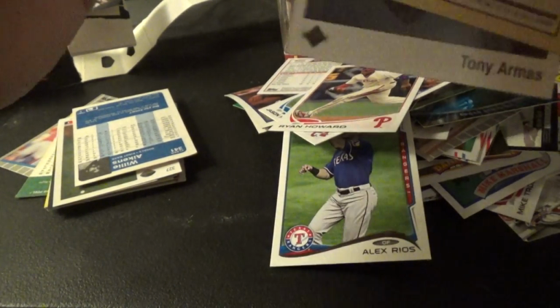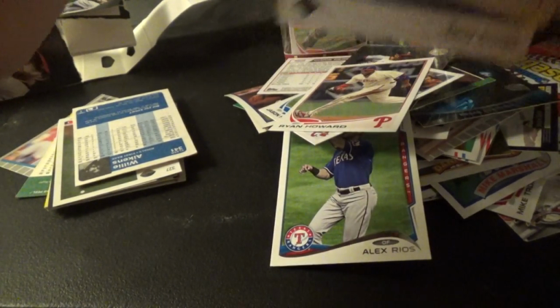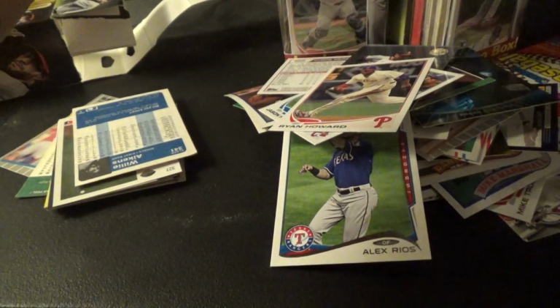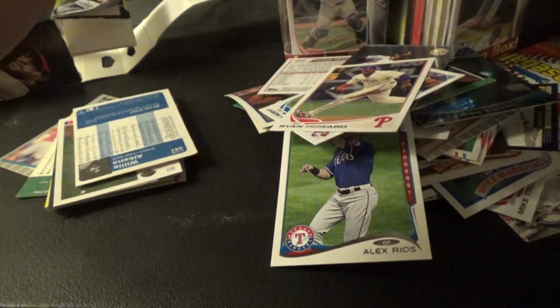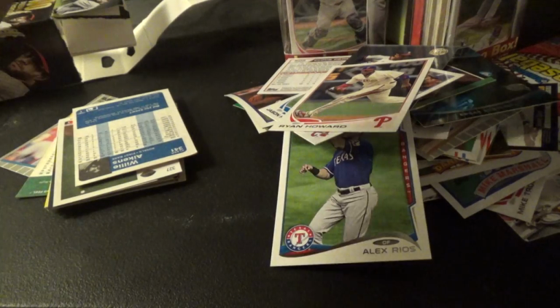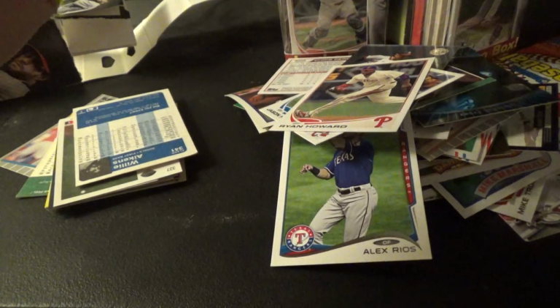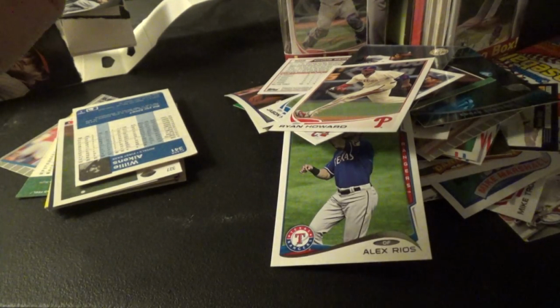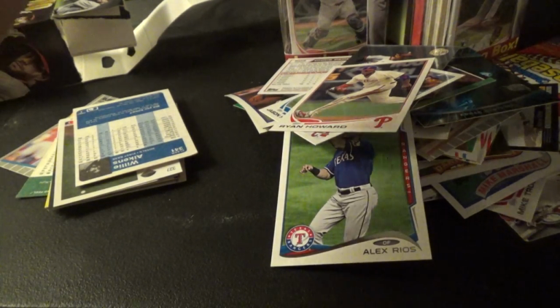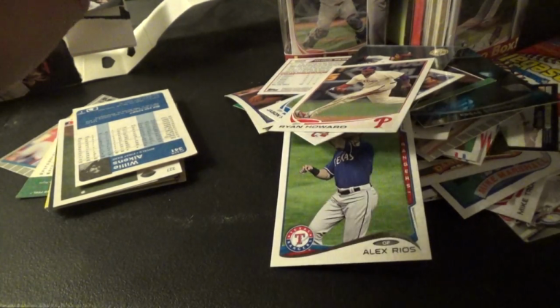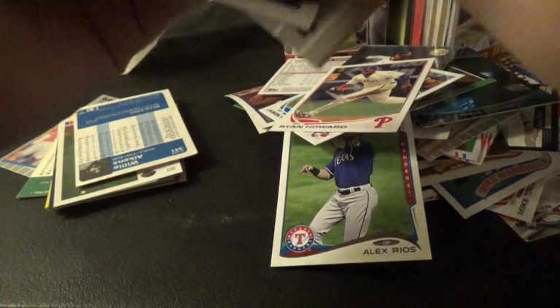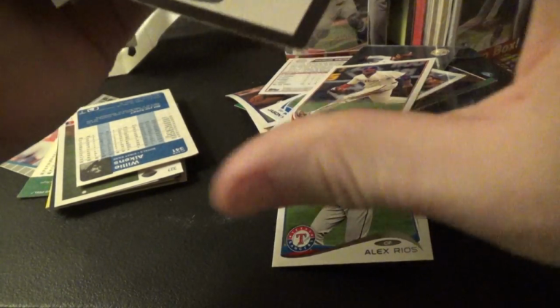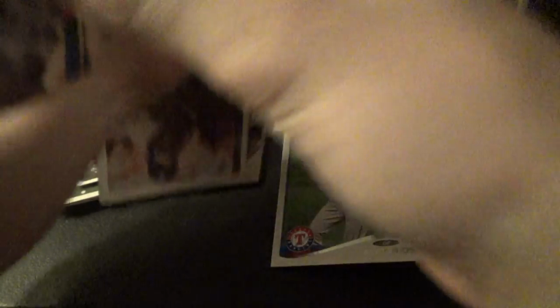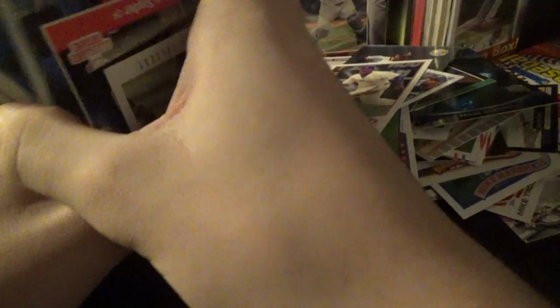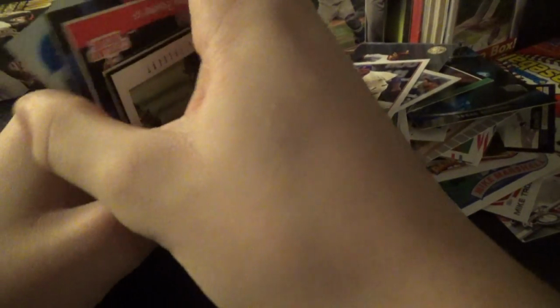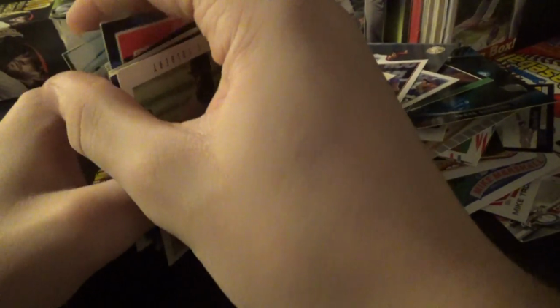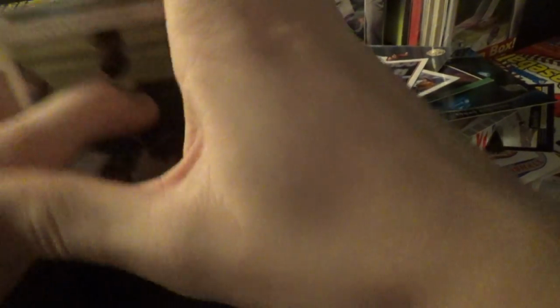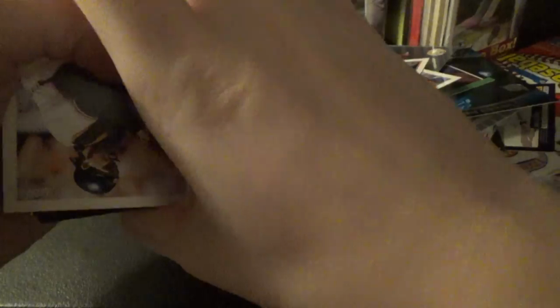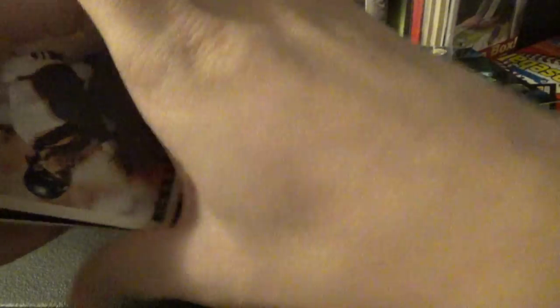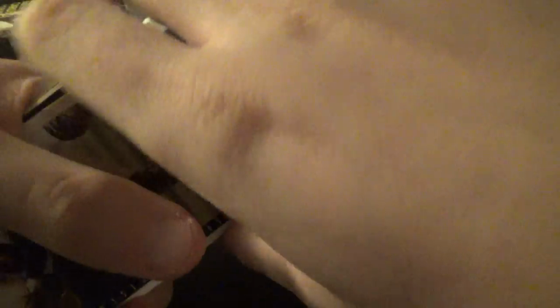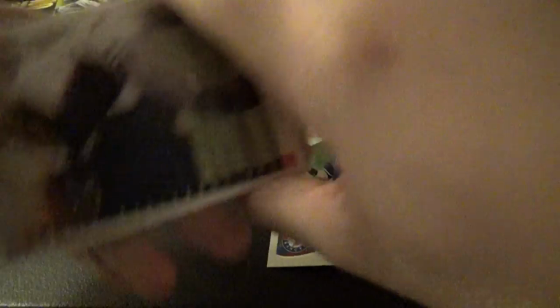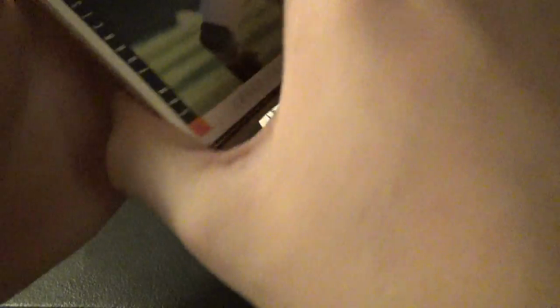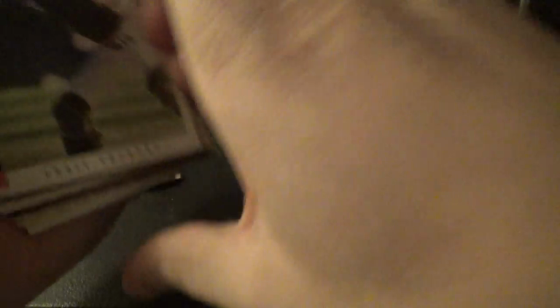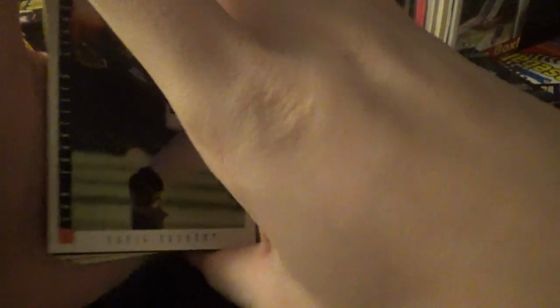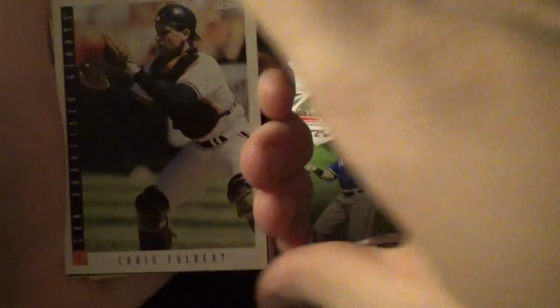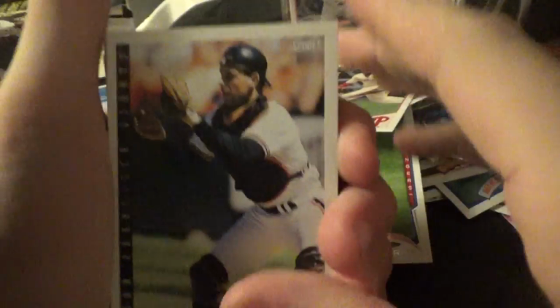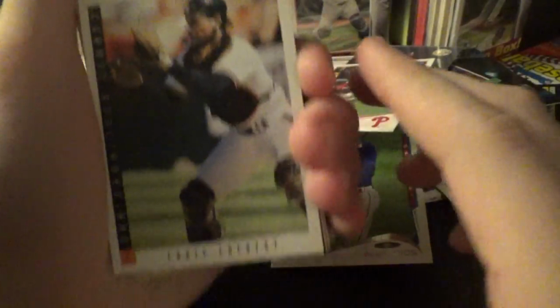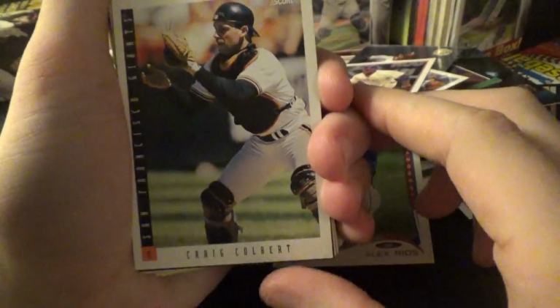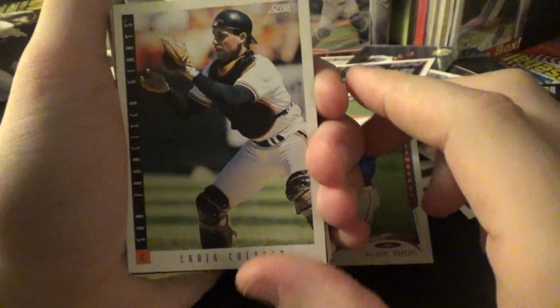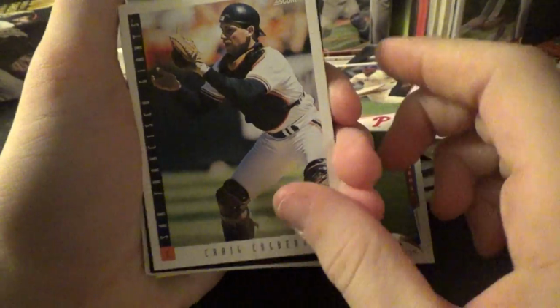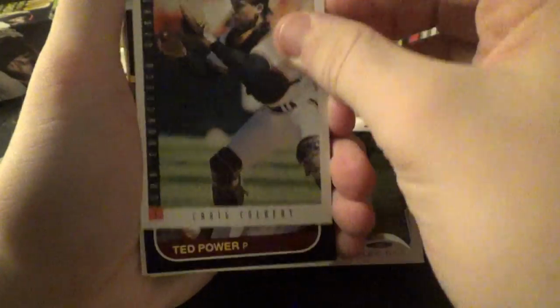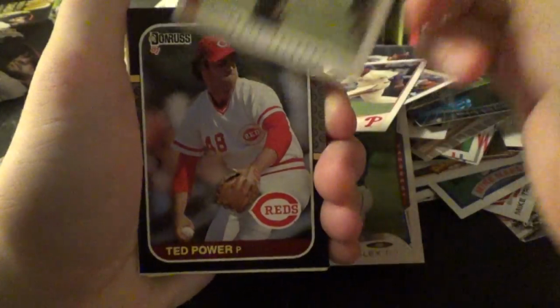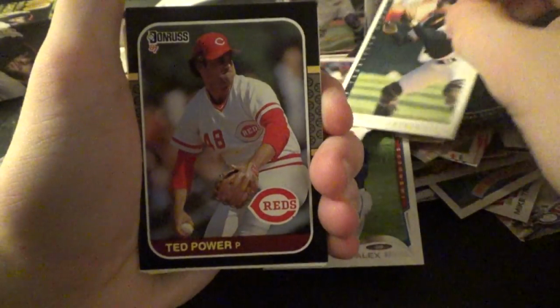I got these out of Rite Aid if you're wondering. They're at pharmacies but they're usually sold out. I haven't seen them in like a month in New York.